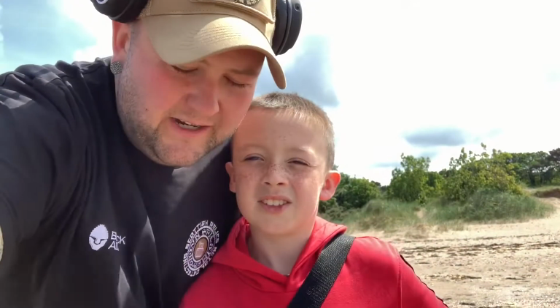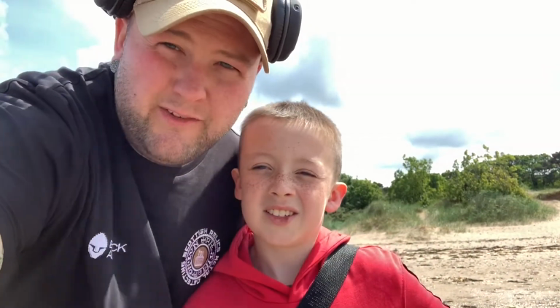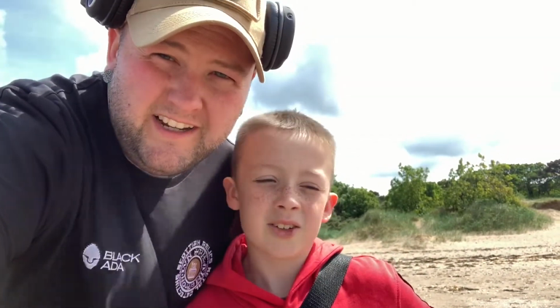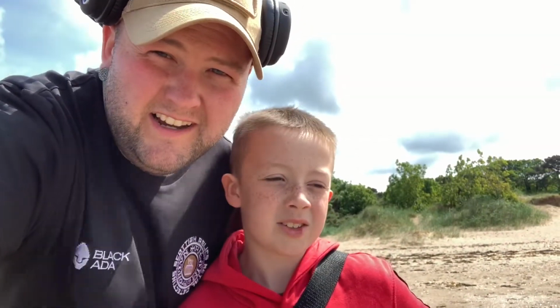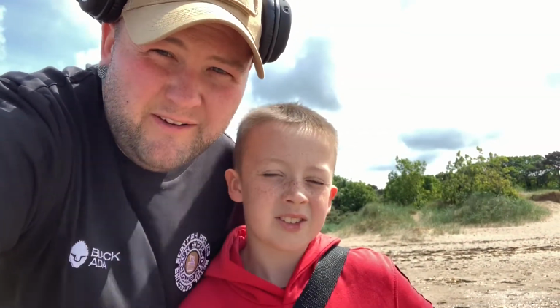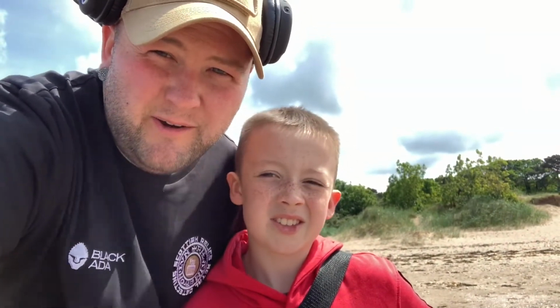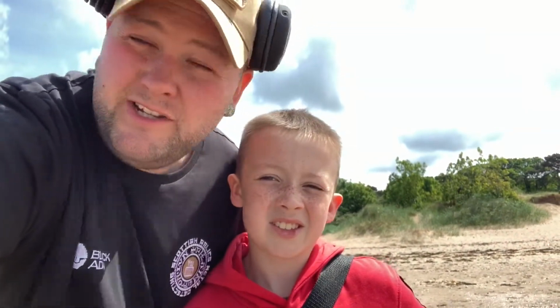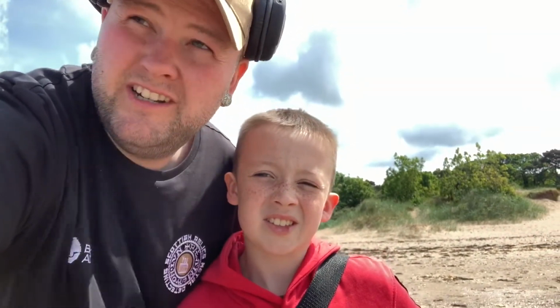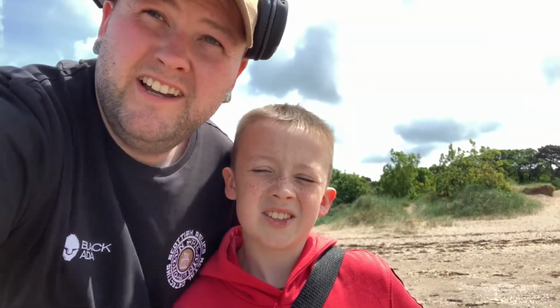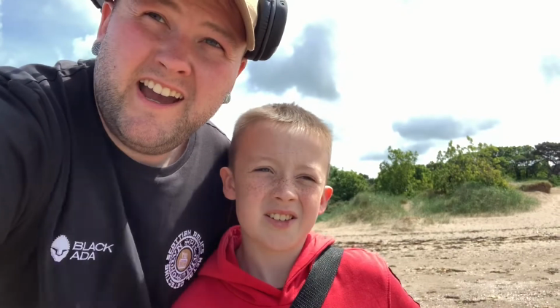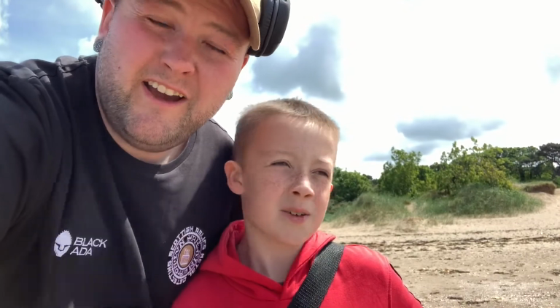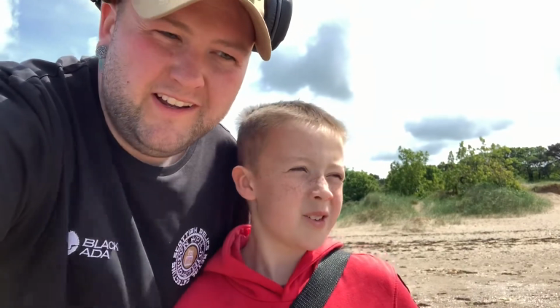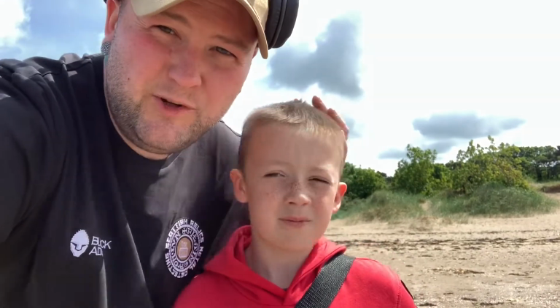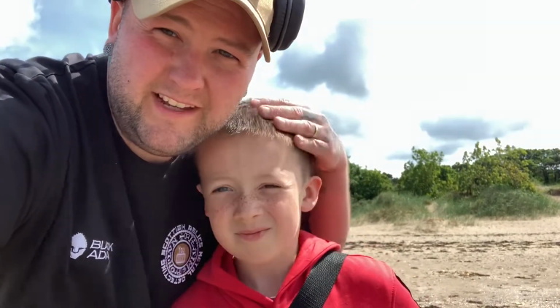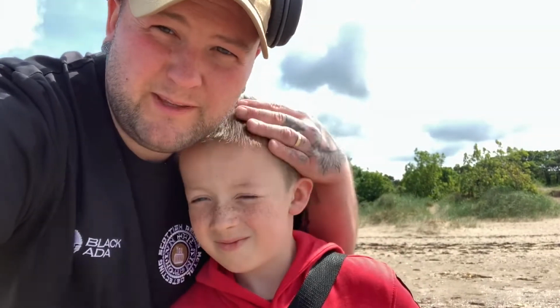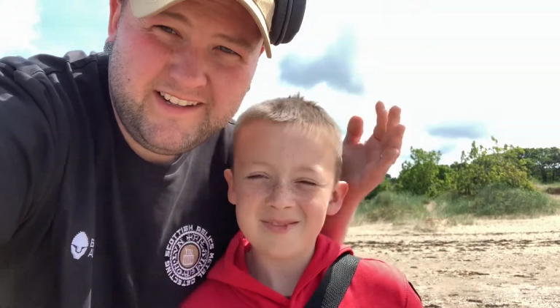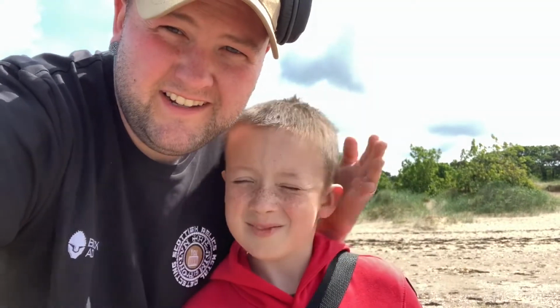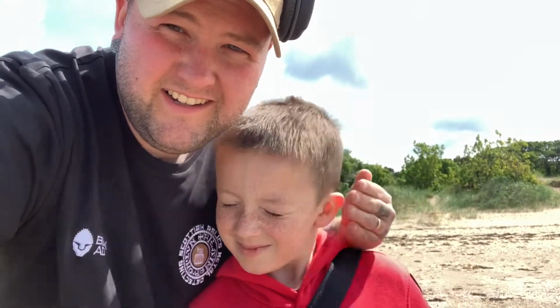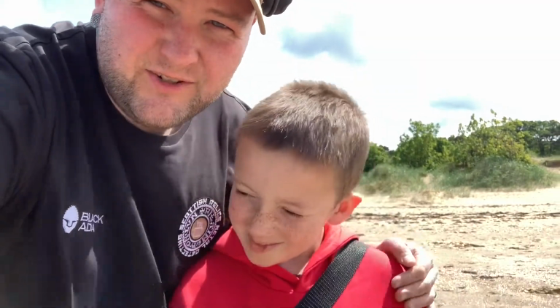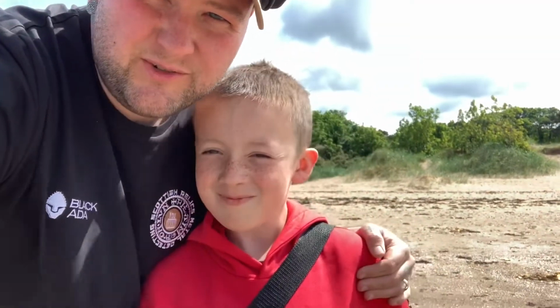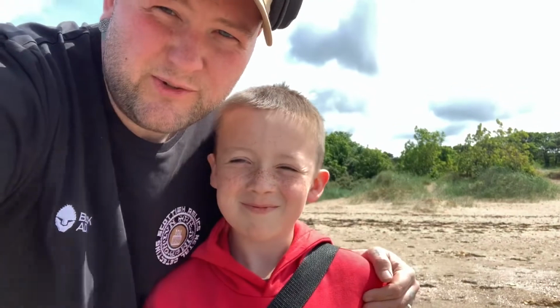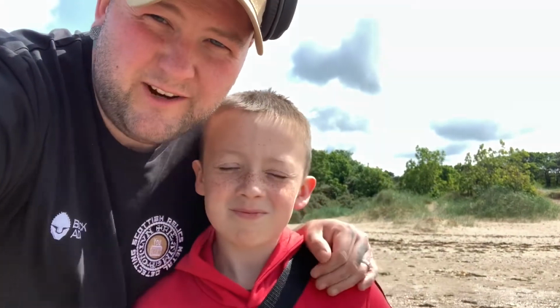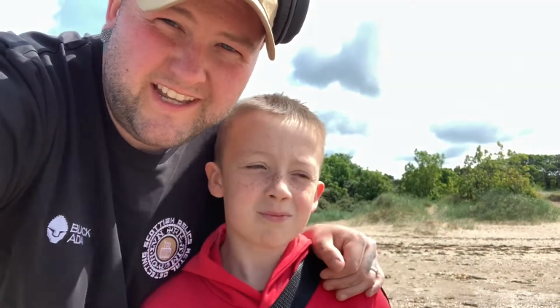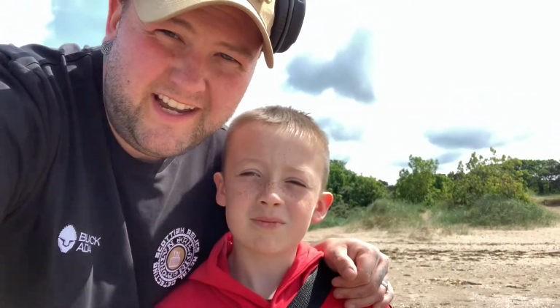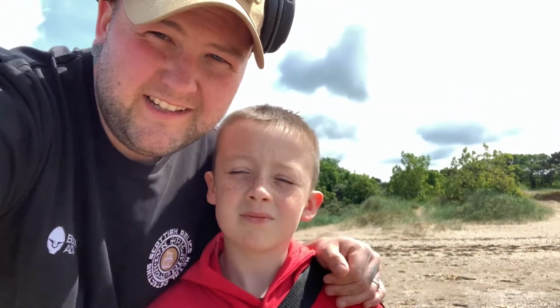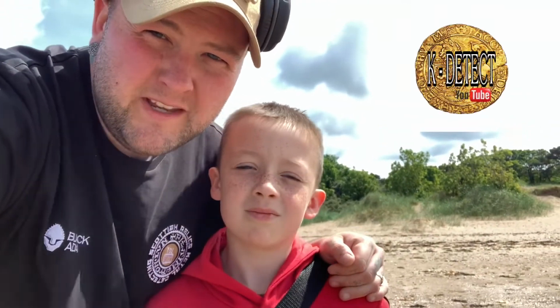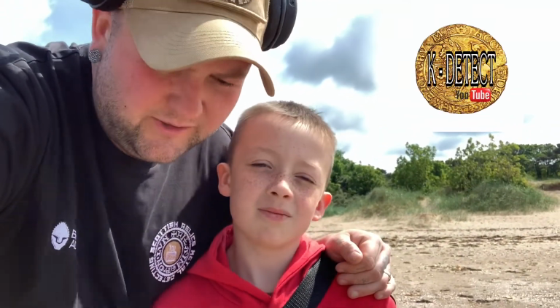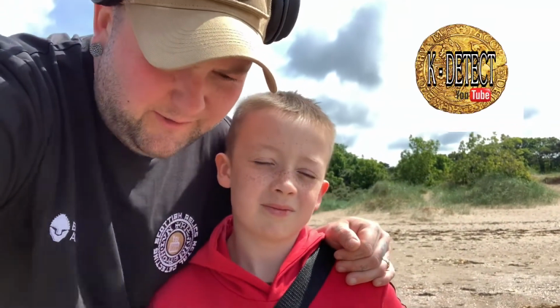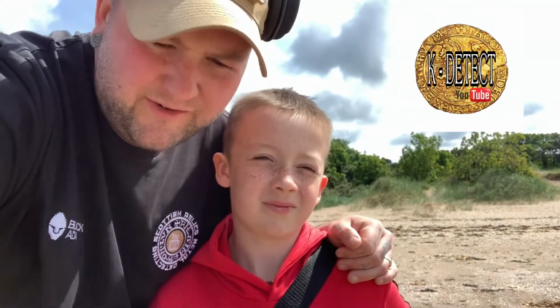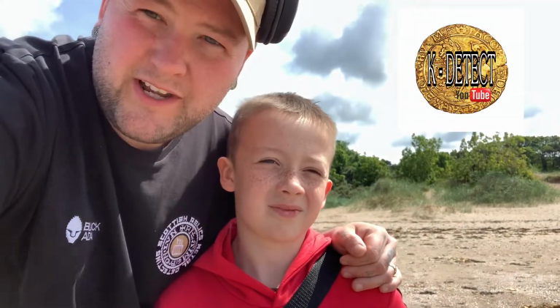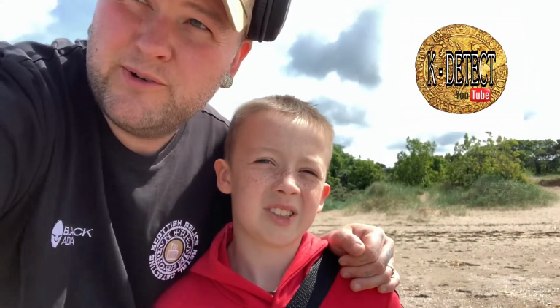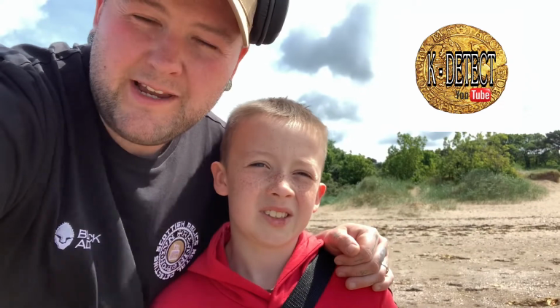Good afternoon everybody. We're out on the beach and I've got a new metal detector for my birthday. We're on channel K Detect, so we're on some YouTube channel as well, so go and check him out.